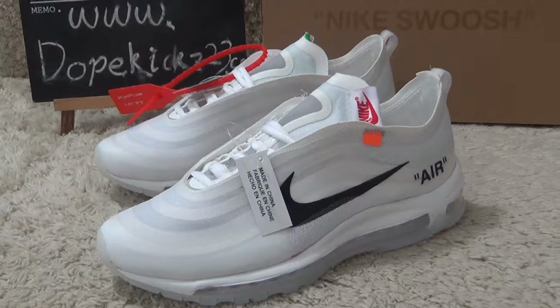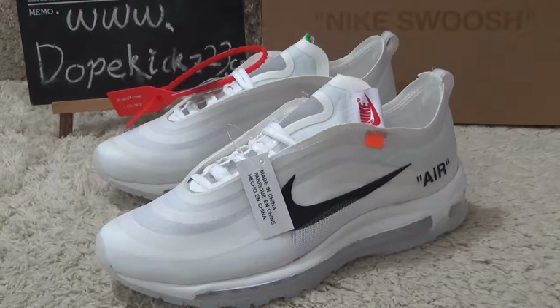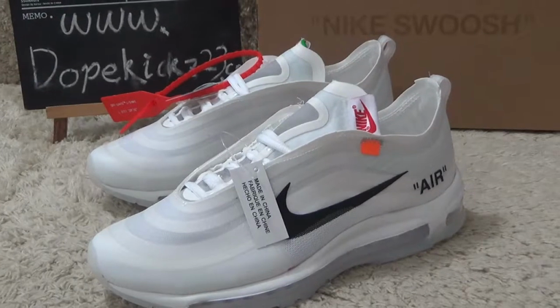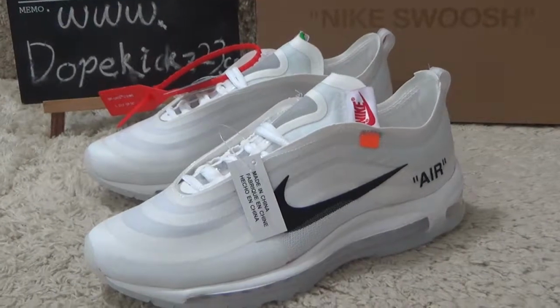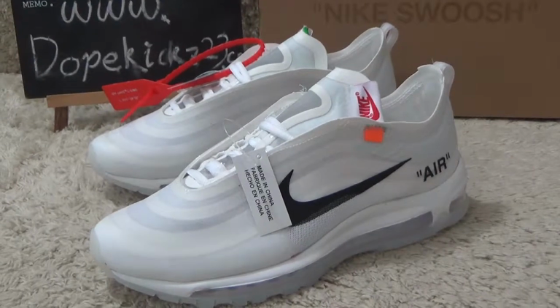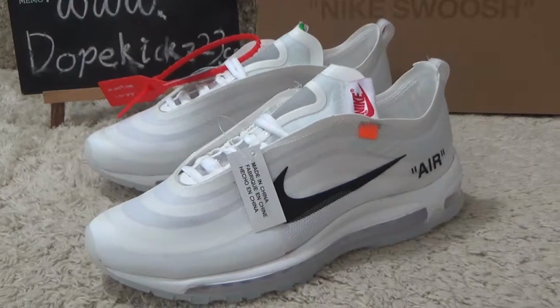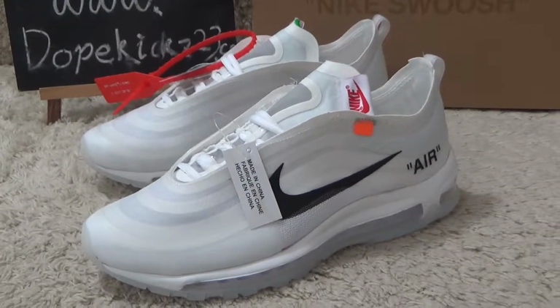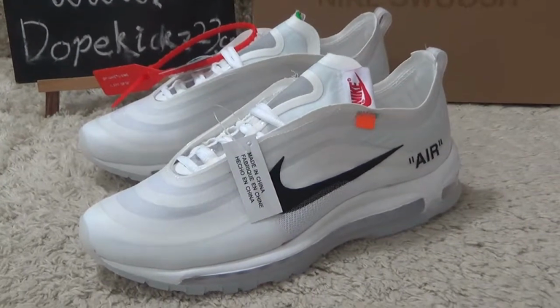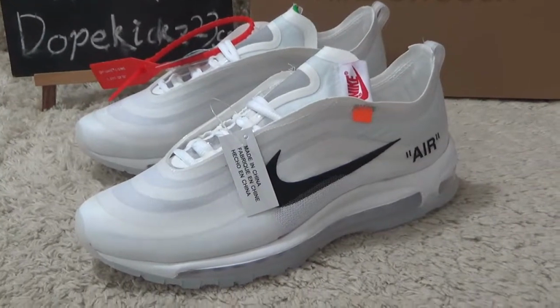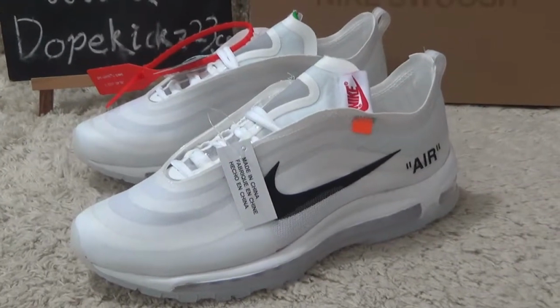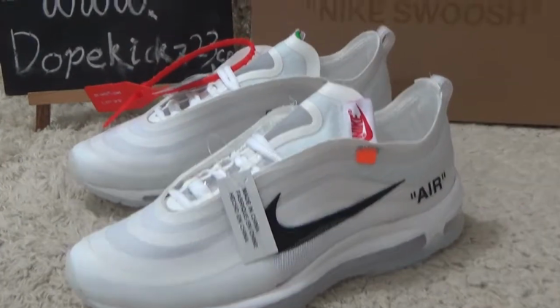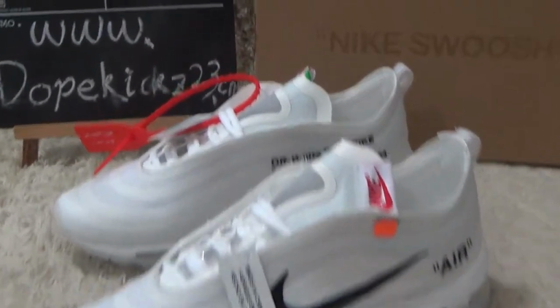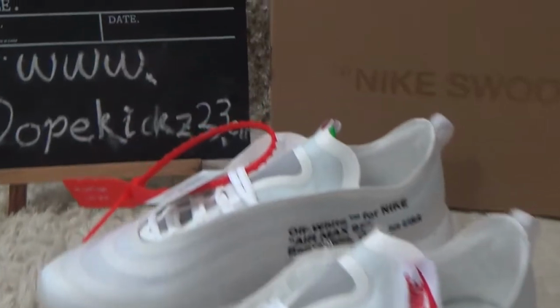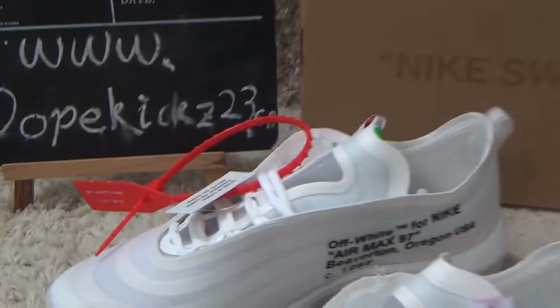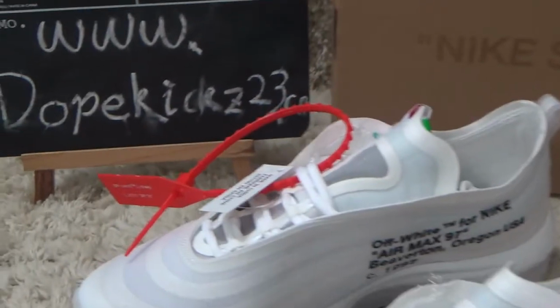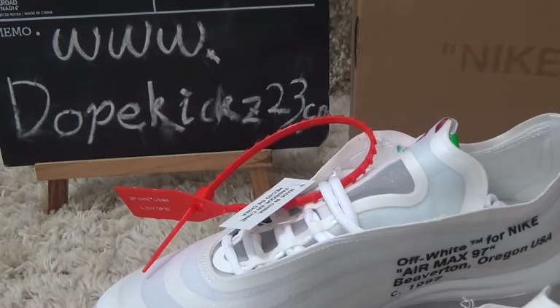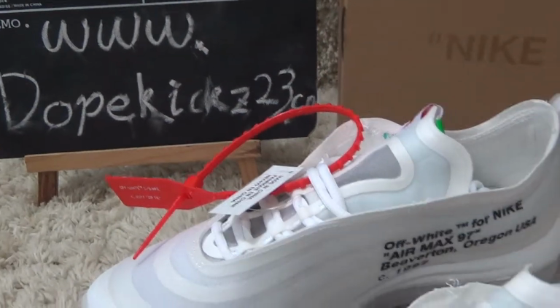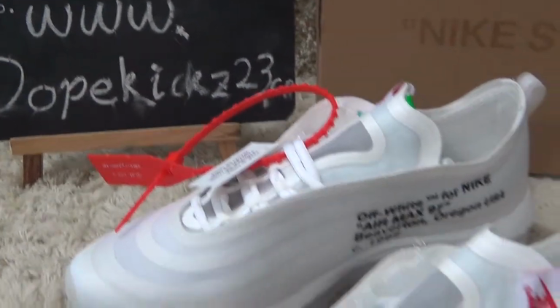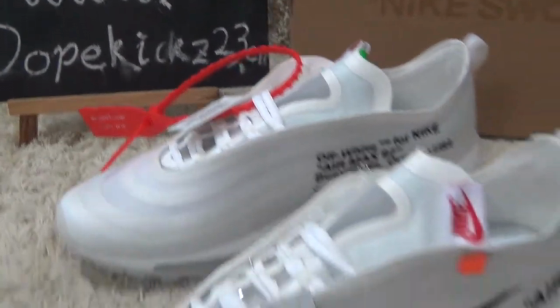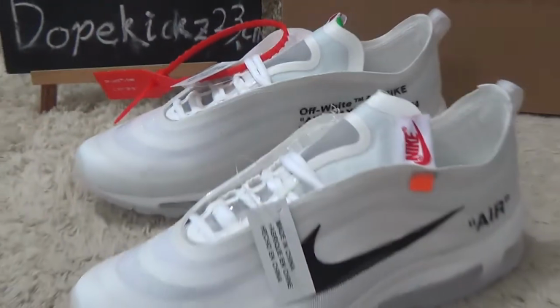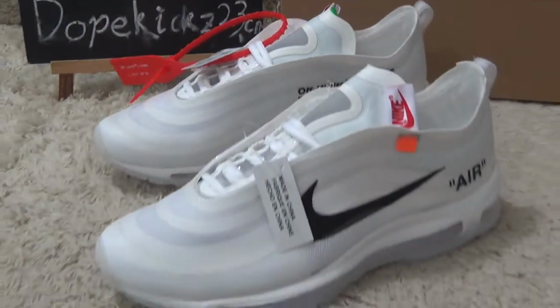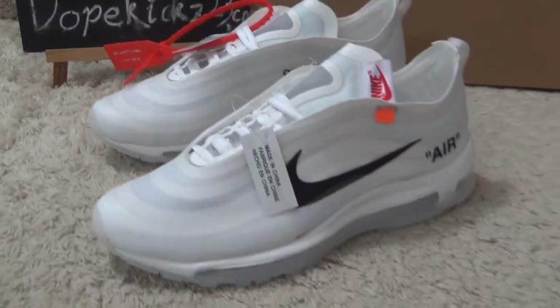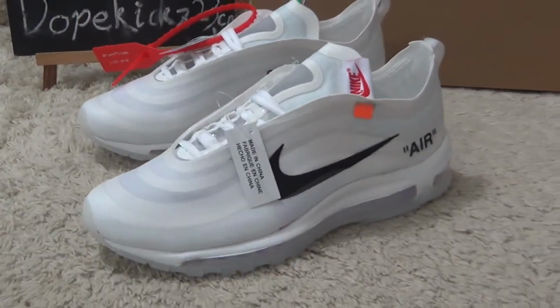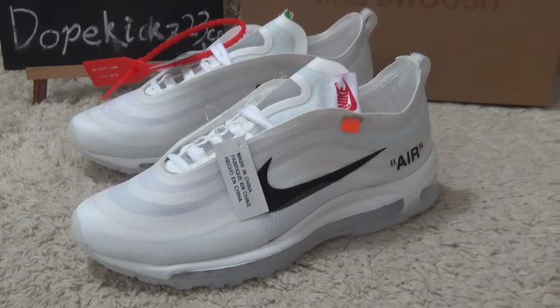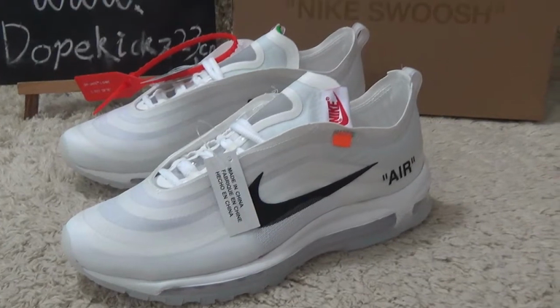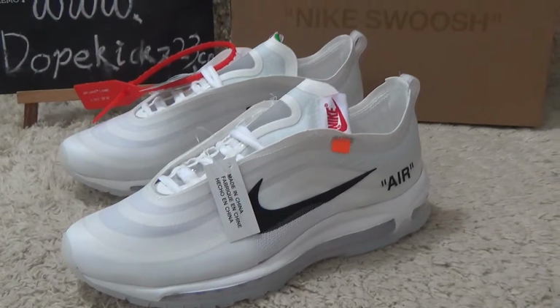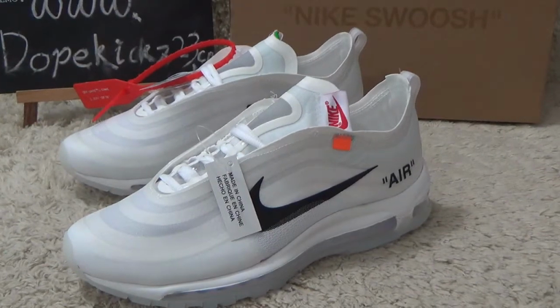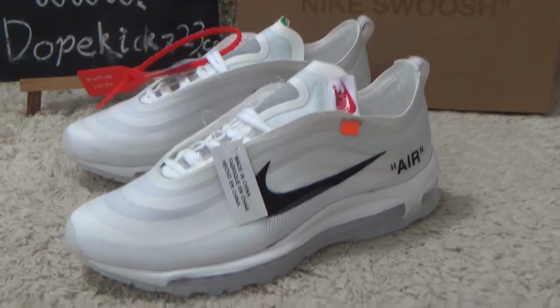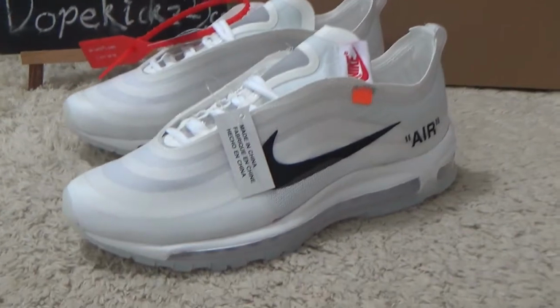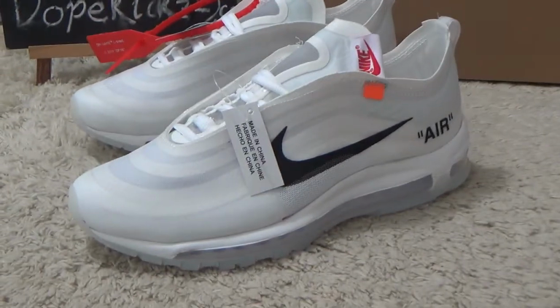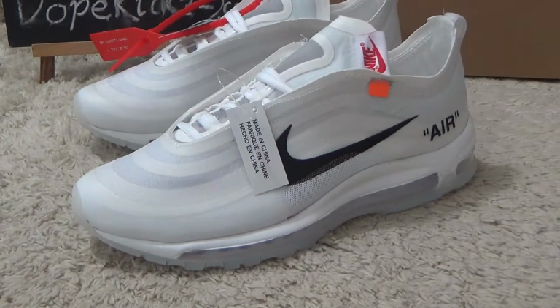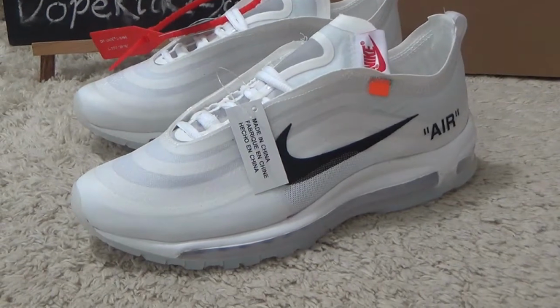Hello friends, nice to see you again. Here is our website for you to check our sneakers. We will sell the authentic sneakers for you and offer you the good prices.